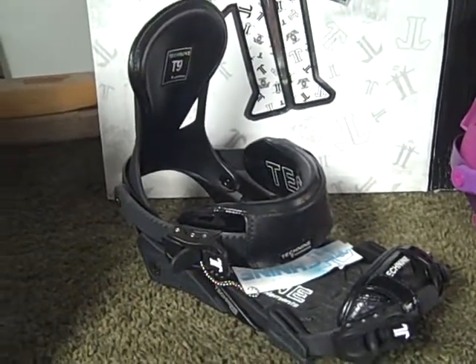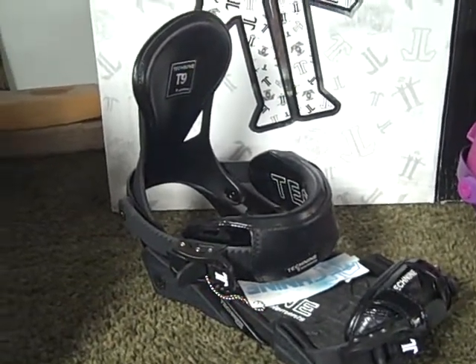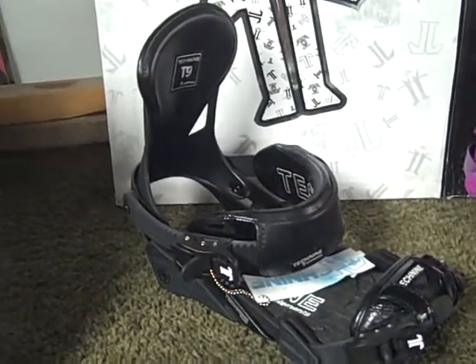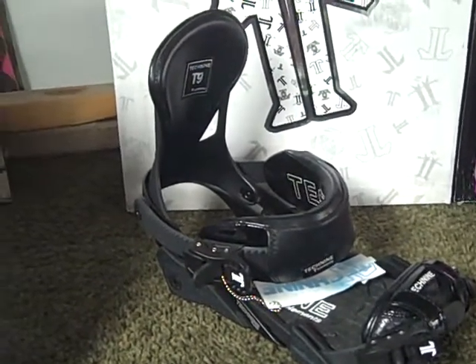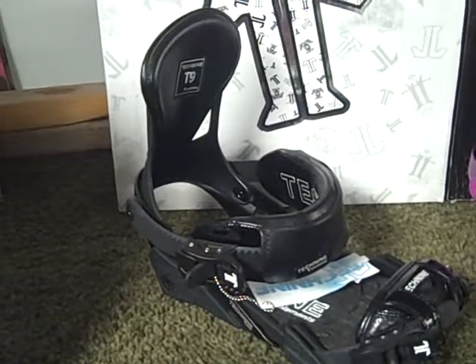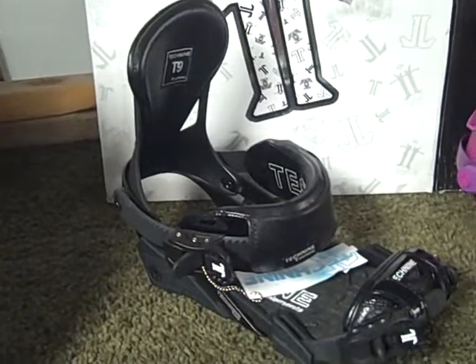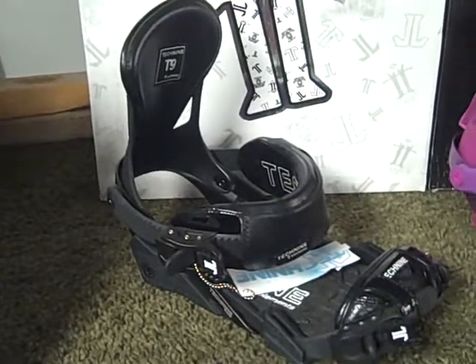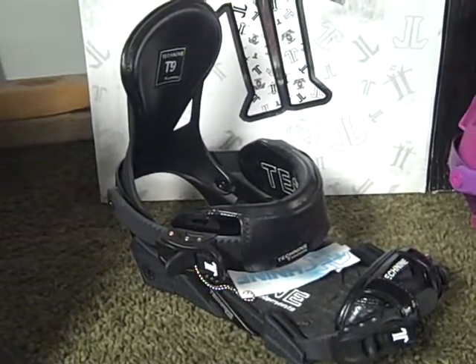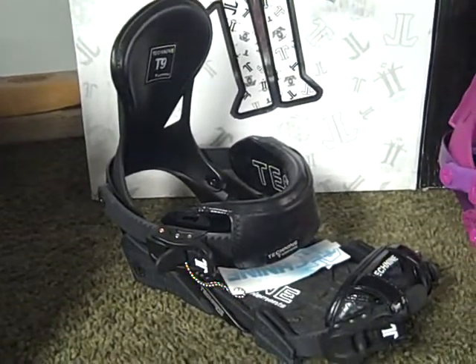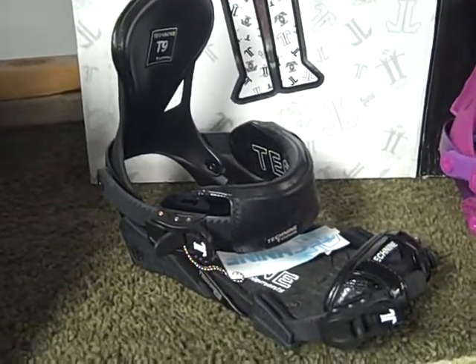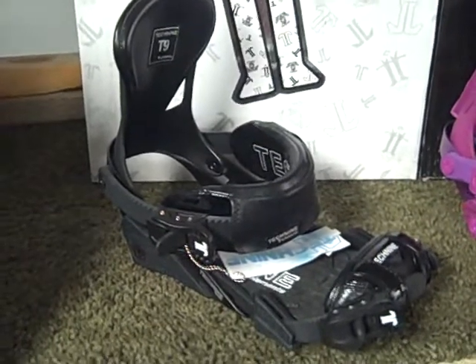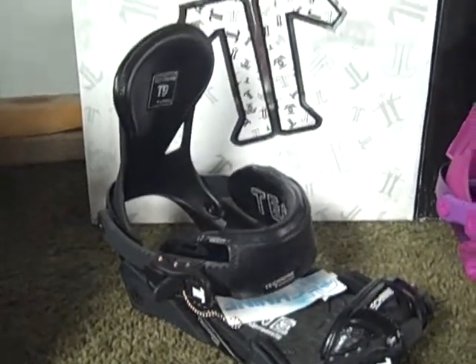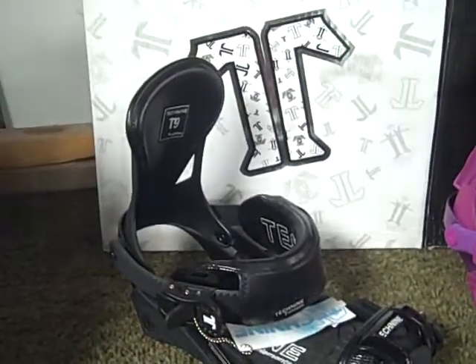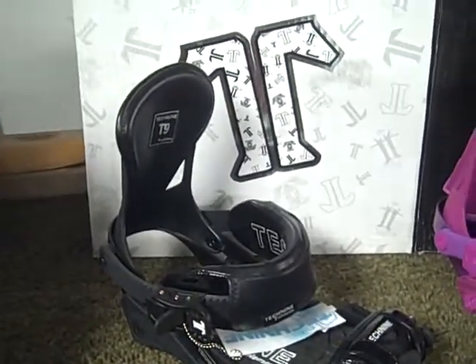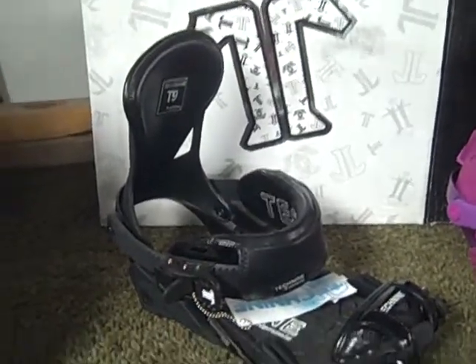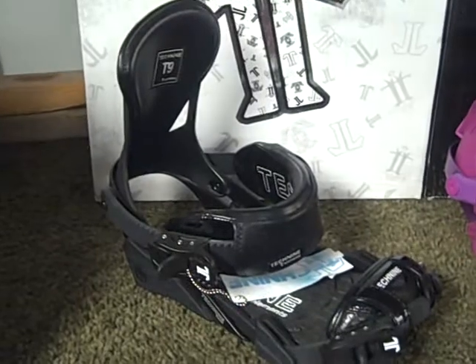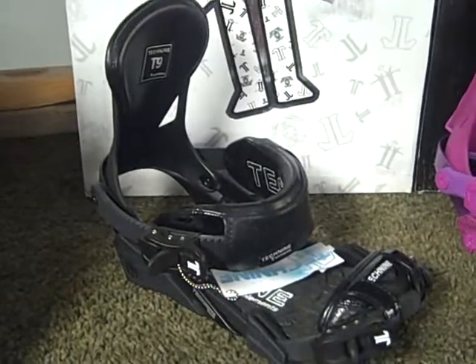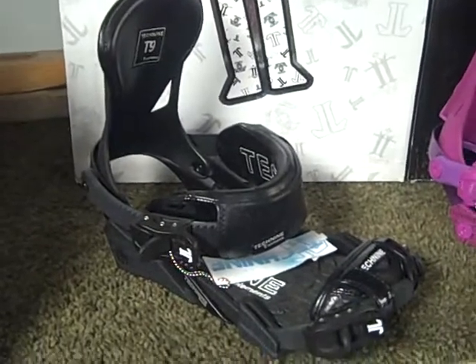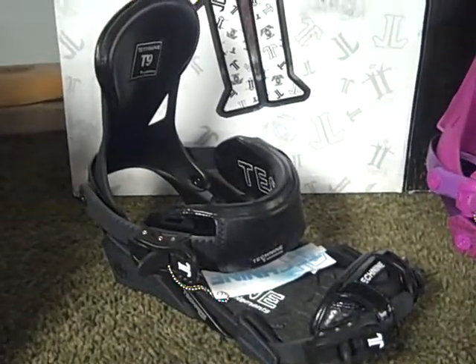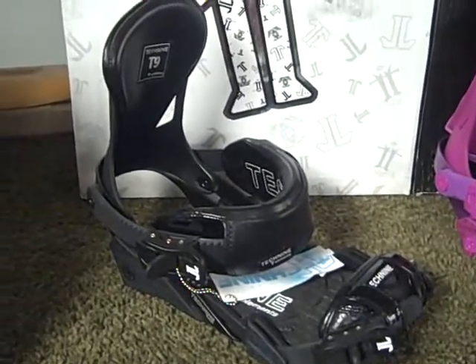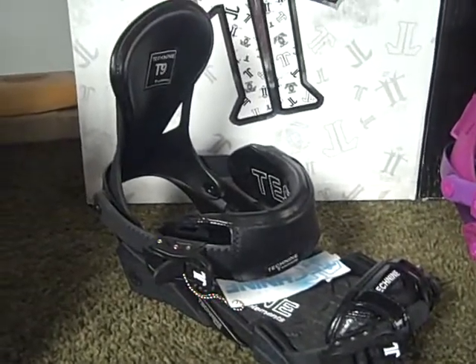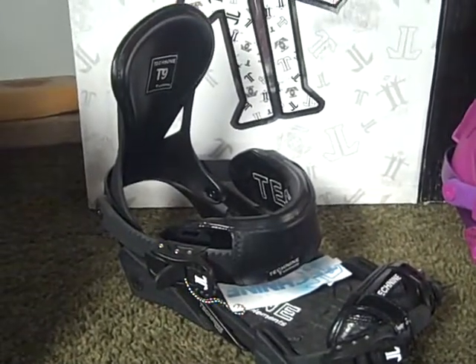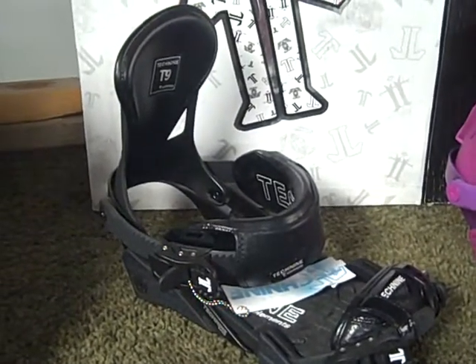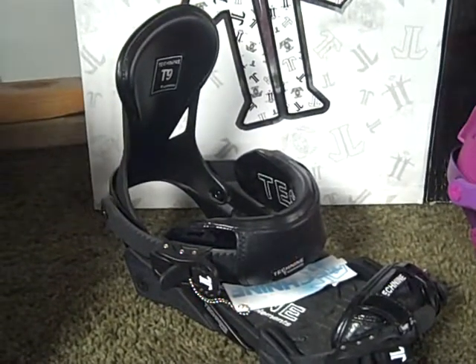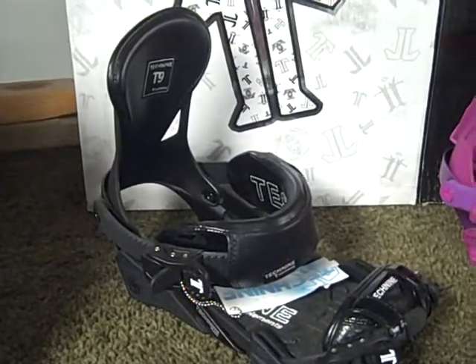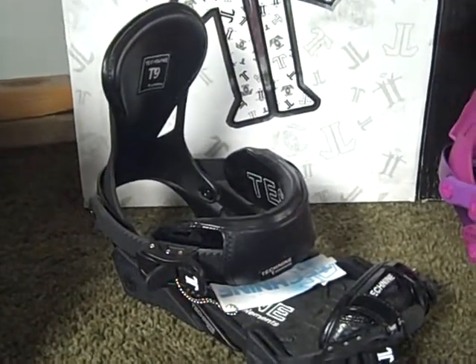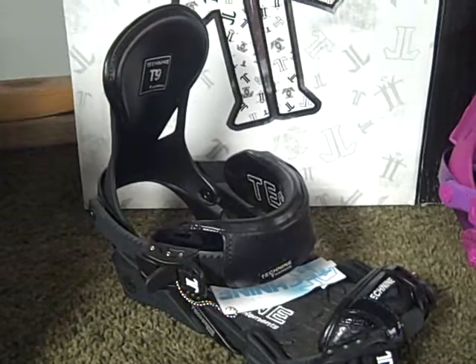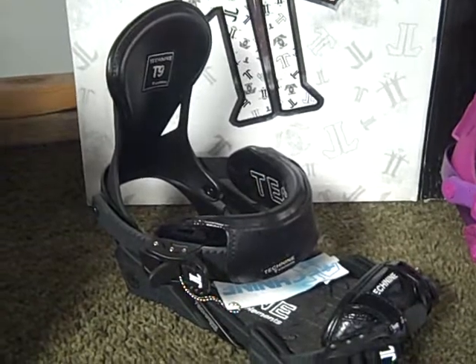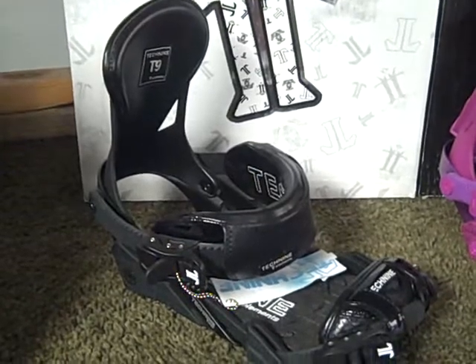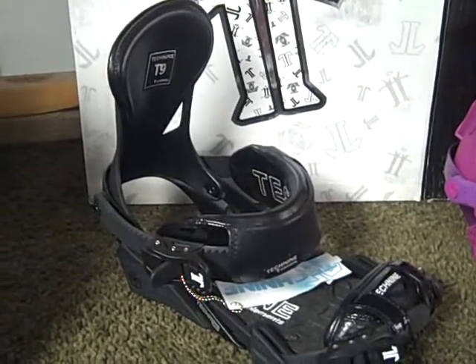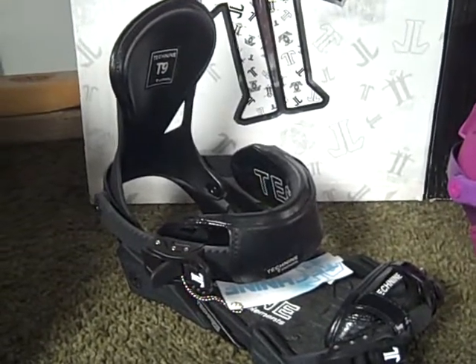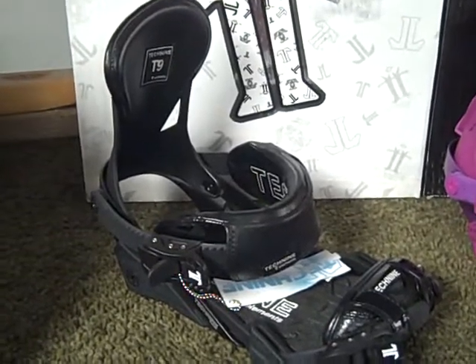This binding comes with a pro-frame aluminum heel cup, a pressure-directed high back which sits lower to accommodate for women's calves, and it has an asymmetrical design to help relieve pressure points, a Comfort King II ankle strap, and a Baltimore toe strap.